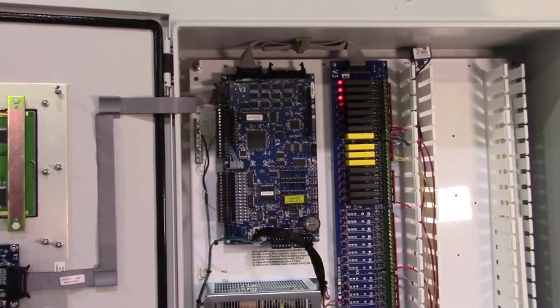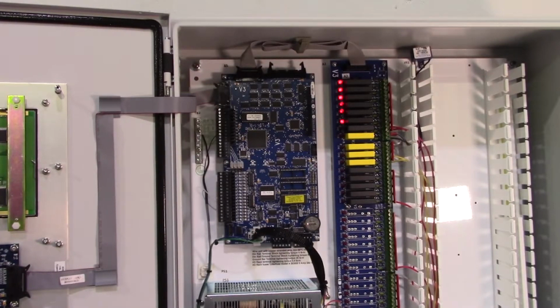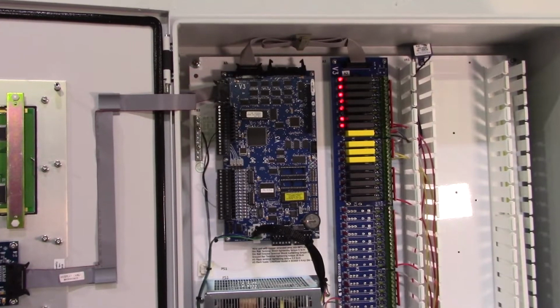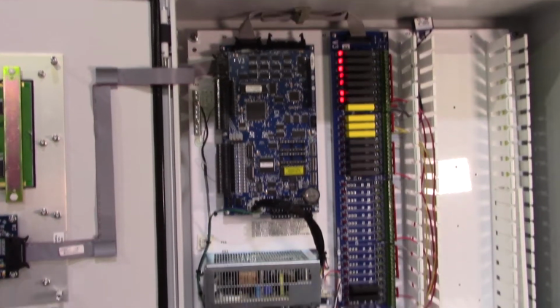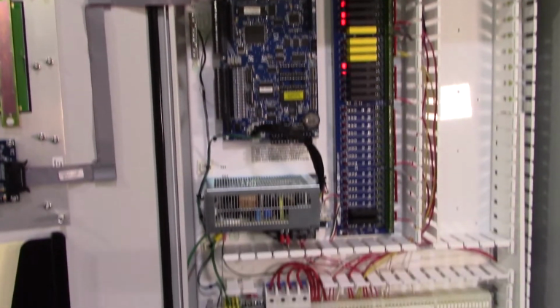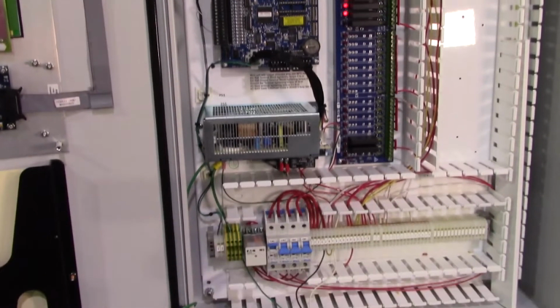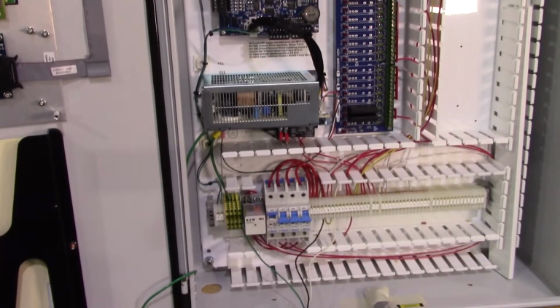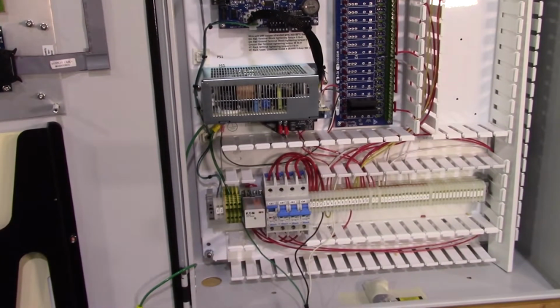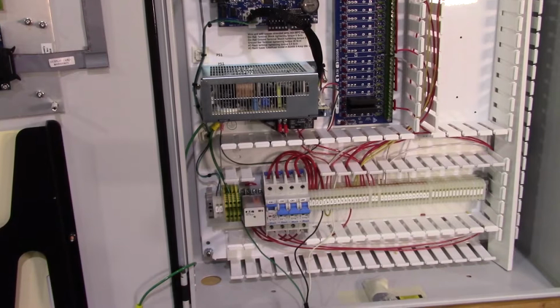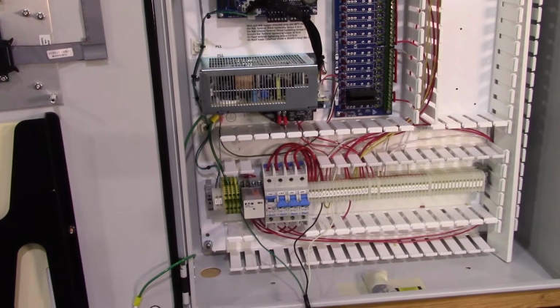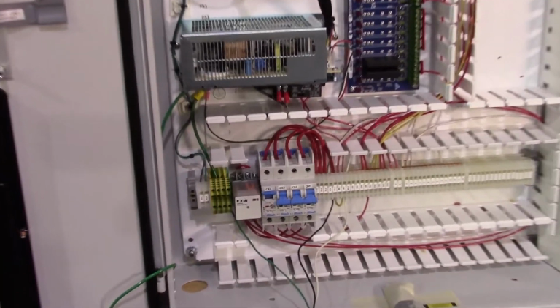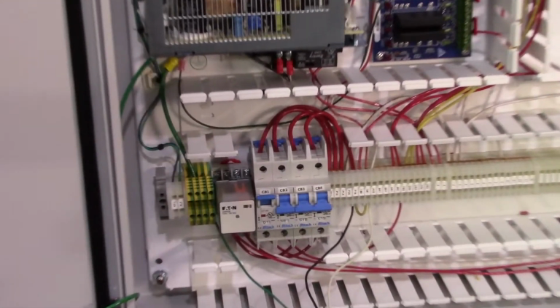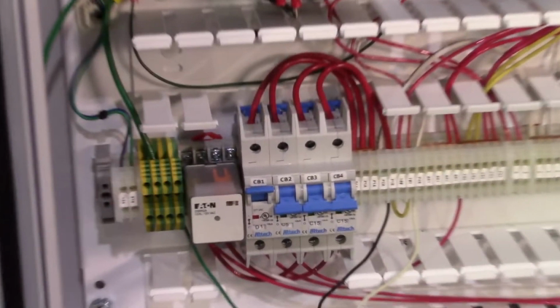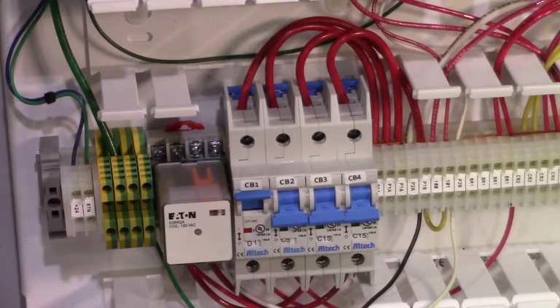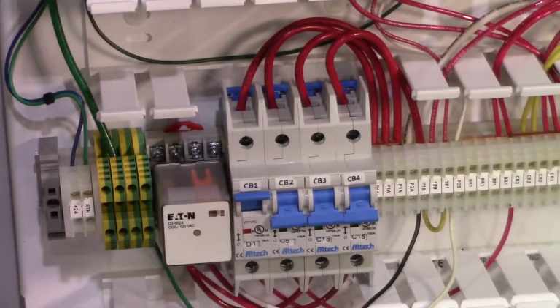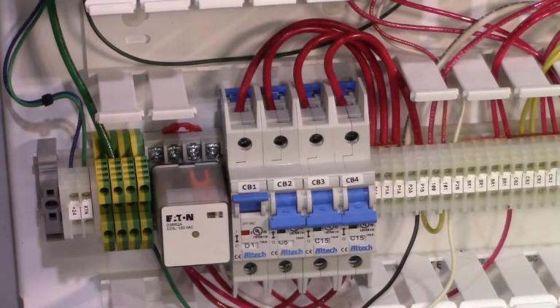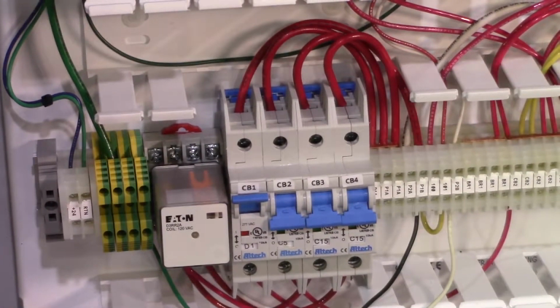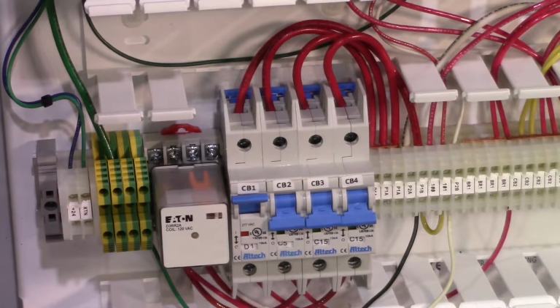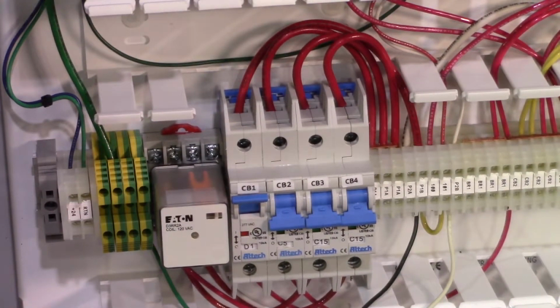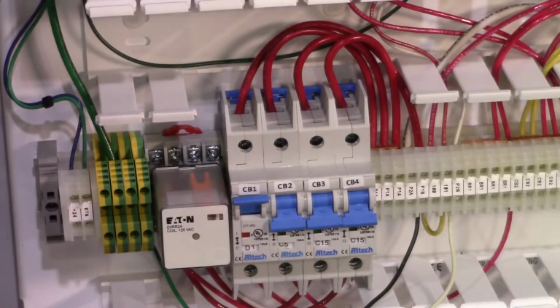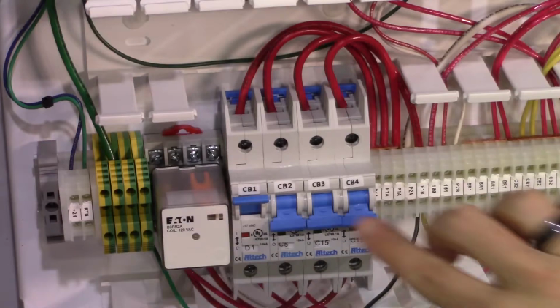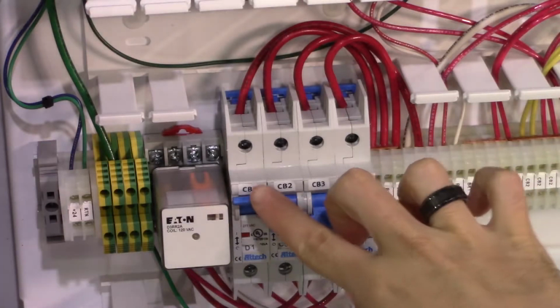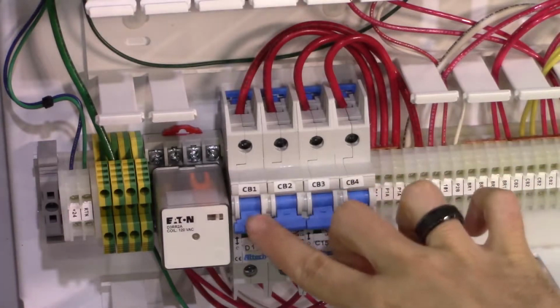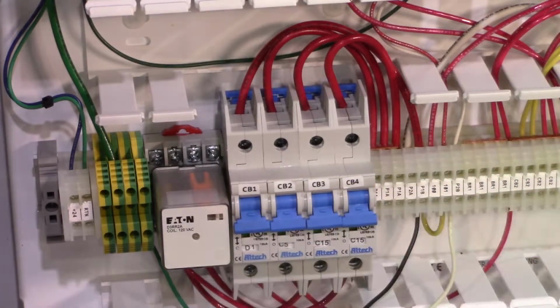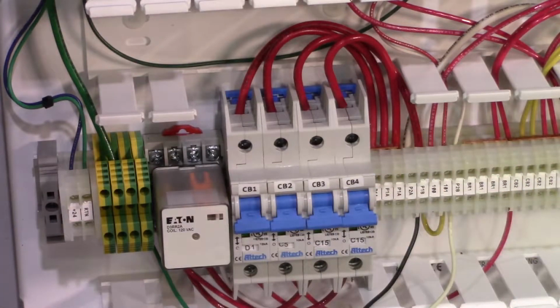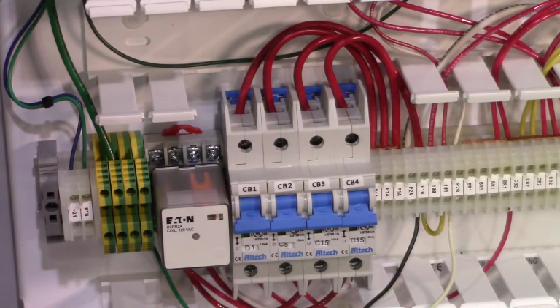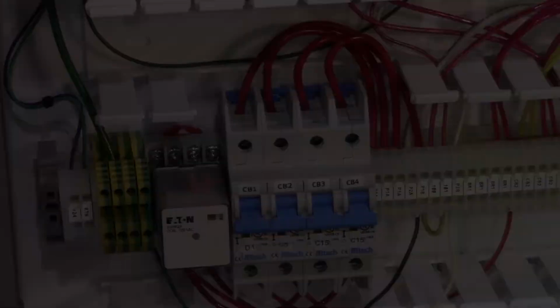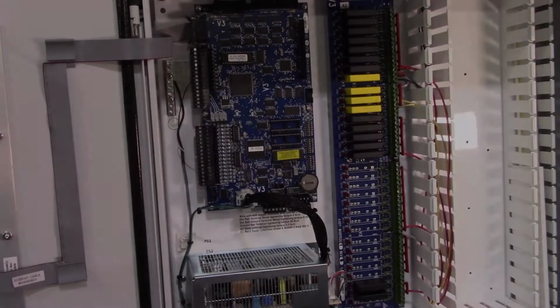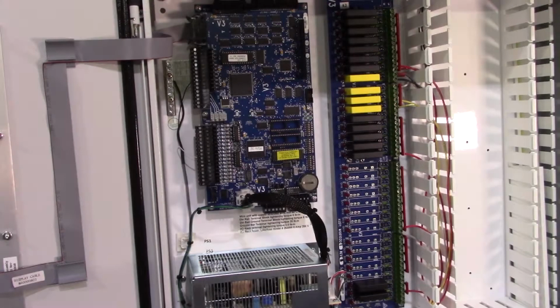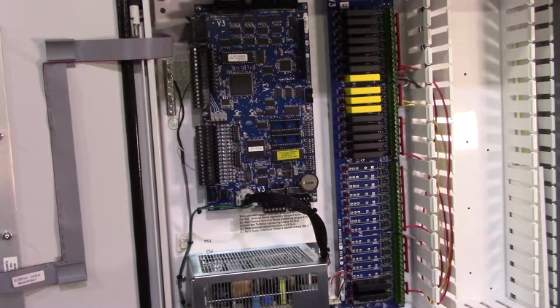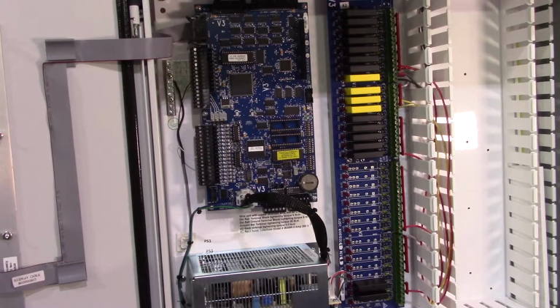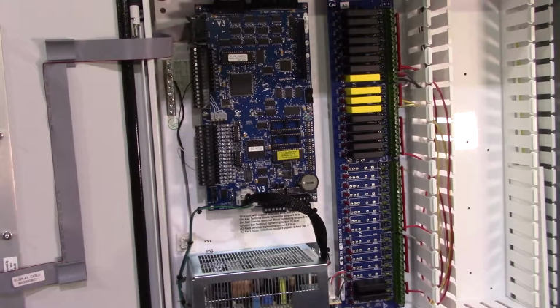The first step to any safe hardware change is to disconnect power from the panel itself. We're using the circuit breakers built into the panel to ensure that all power to the board we're making changes to is off. Be sure to ground yourself of any static electricity before touching the board.